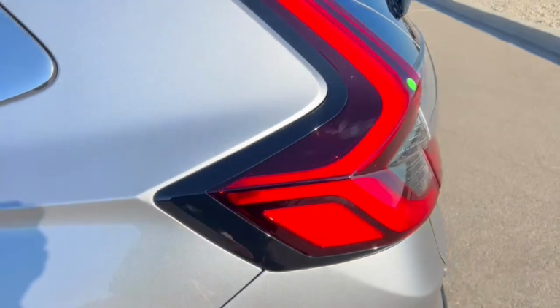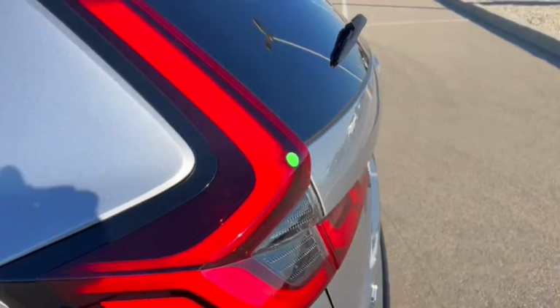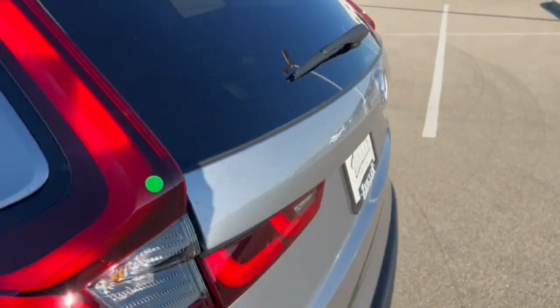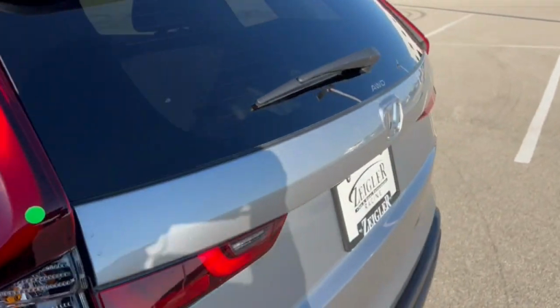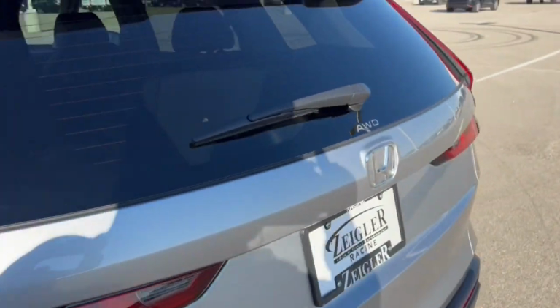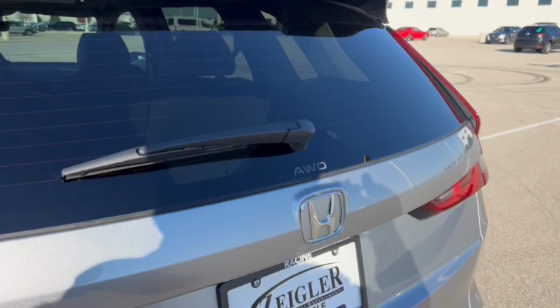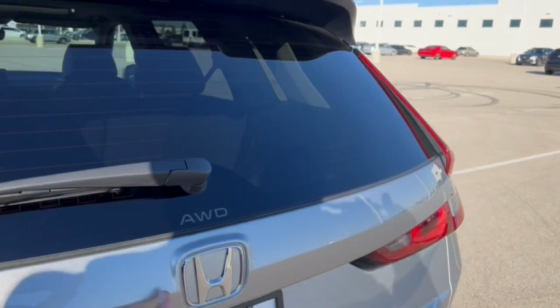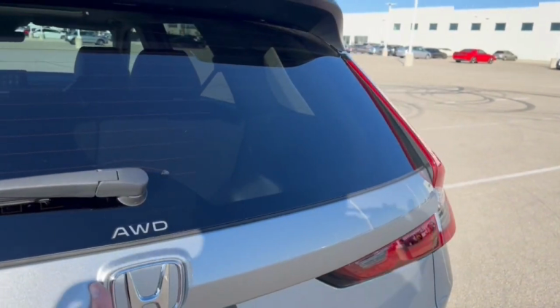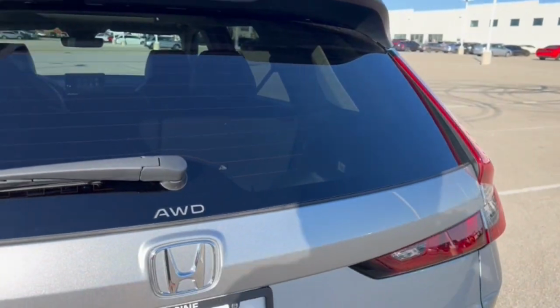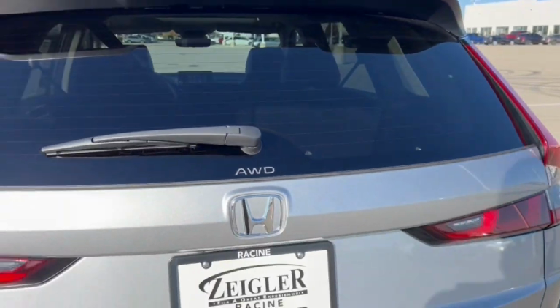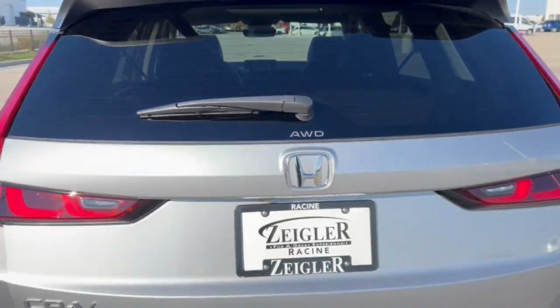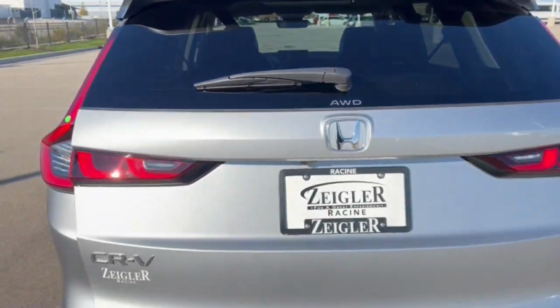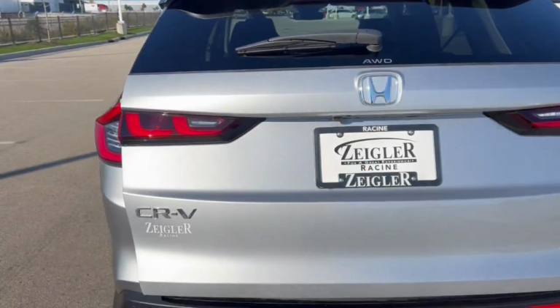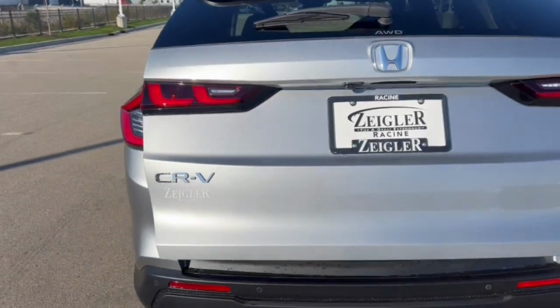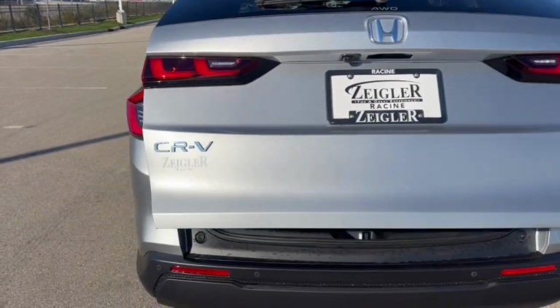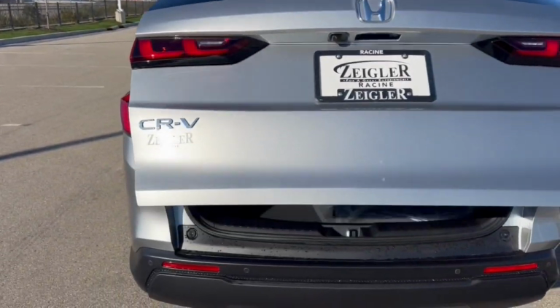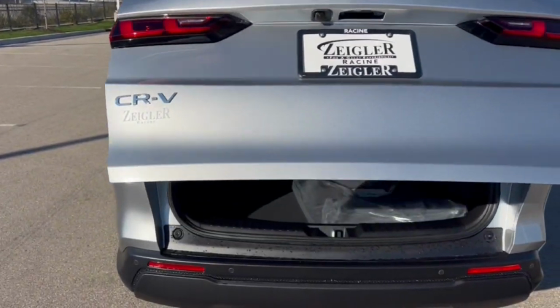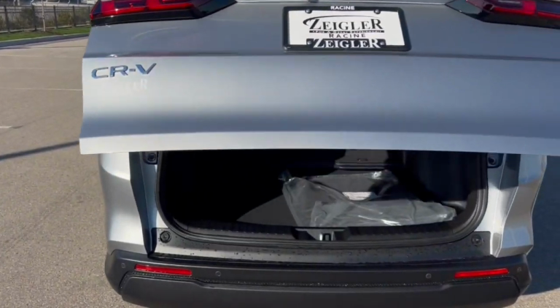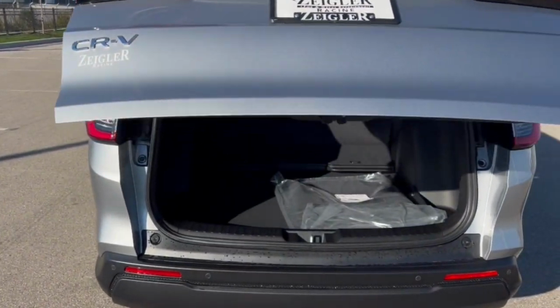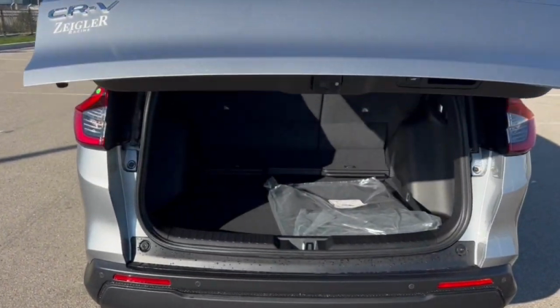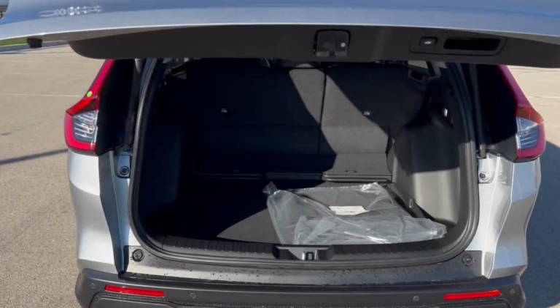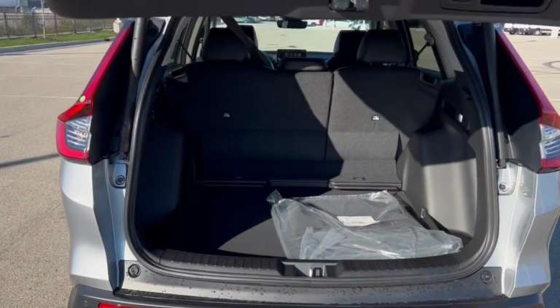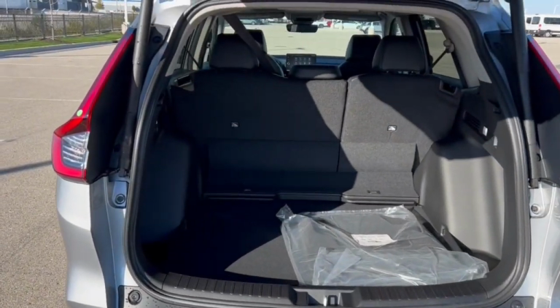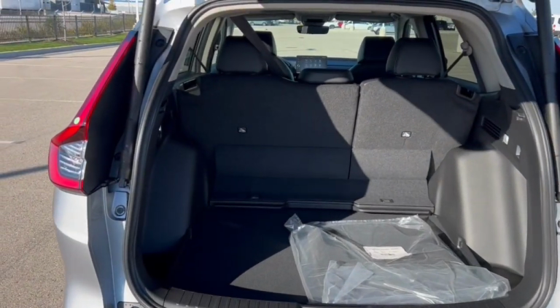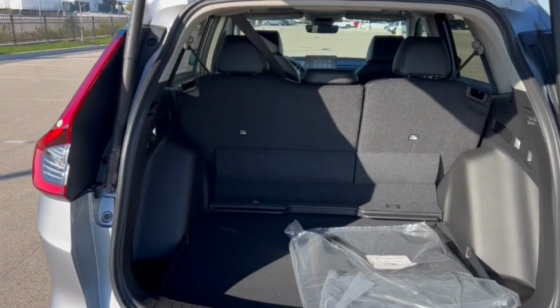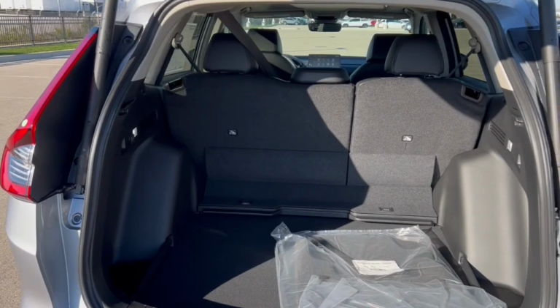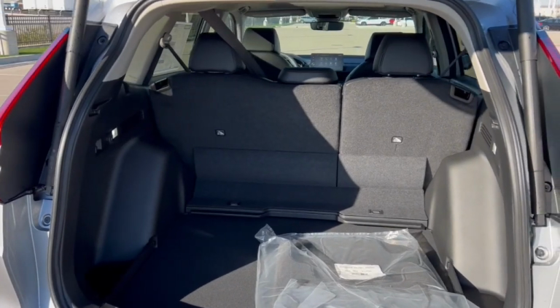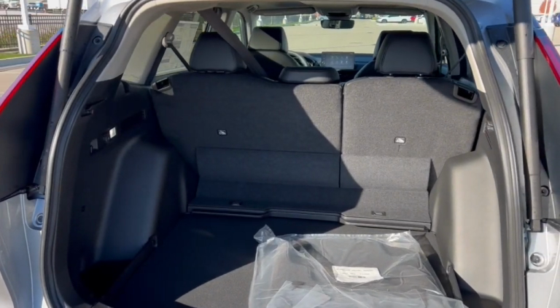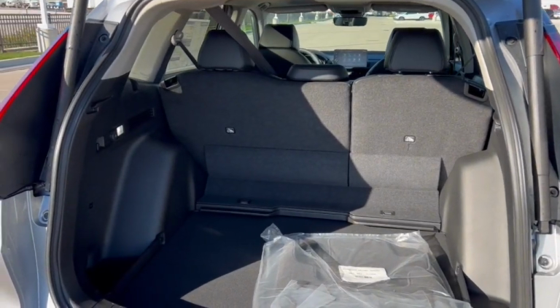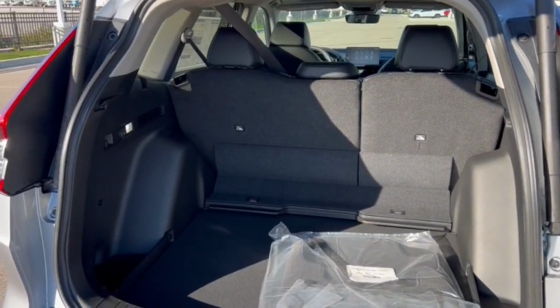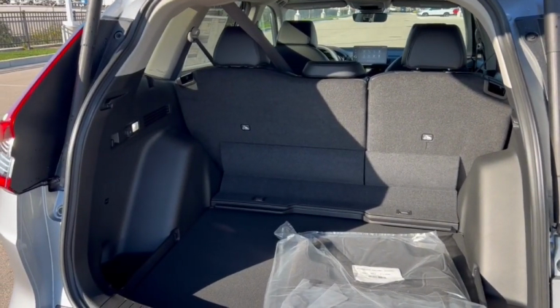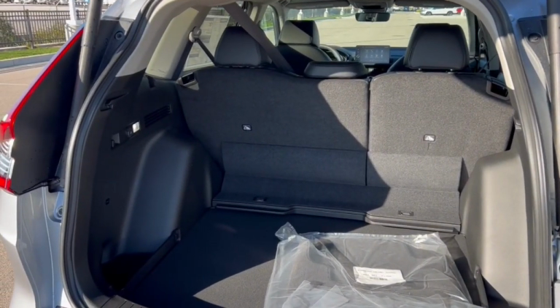Rear windshield wiper, of course a hands-free liftgate, and a tonne of space in the trunk of these vehicles, especially with the rear seats.